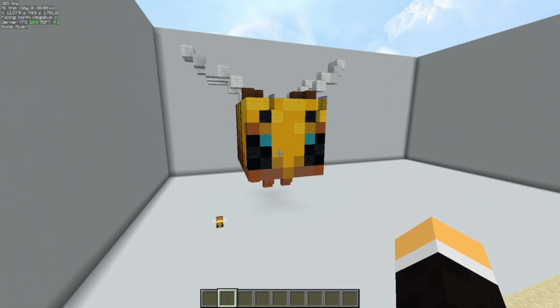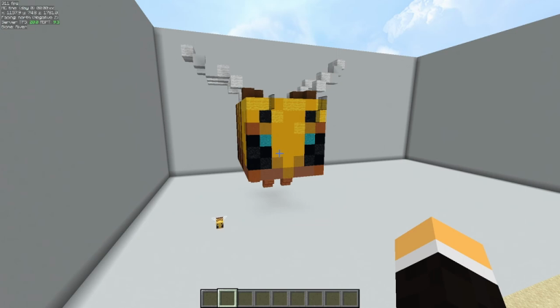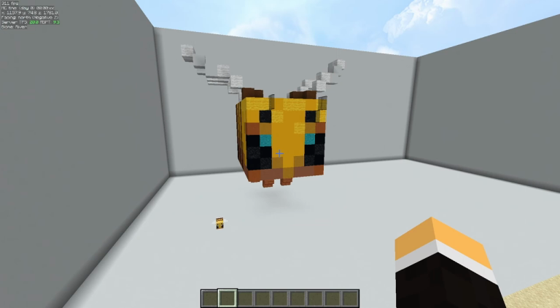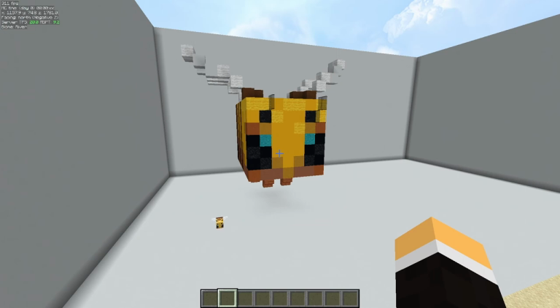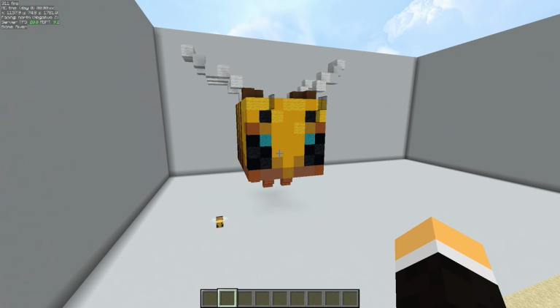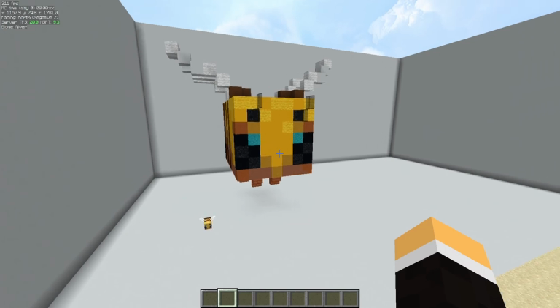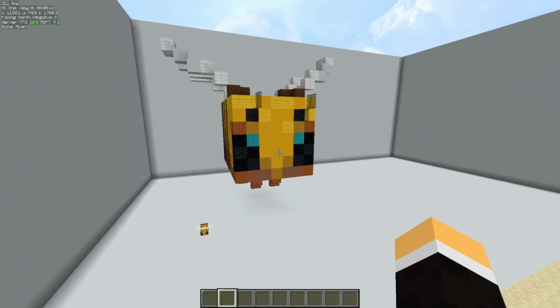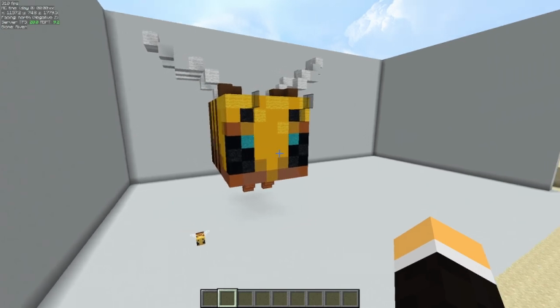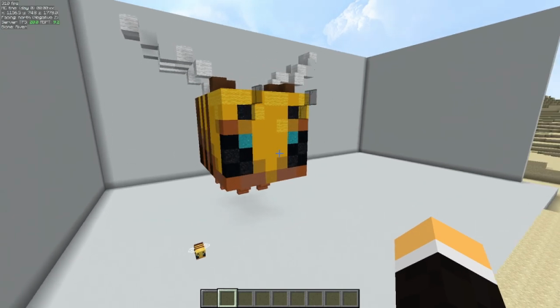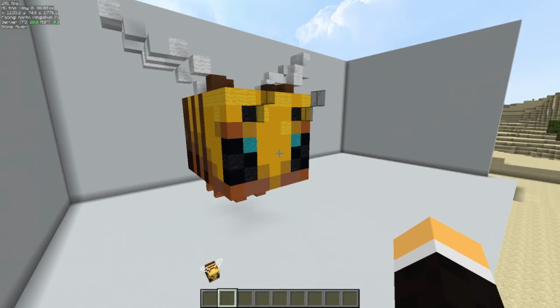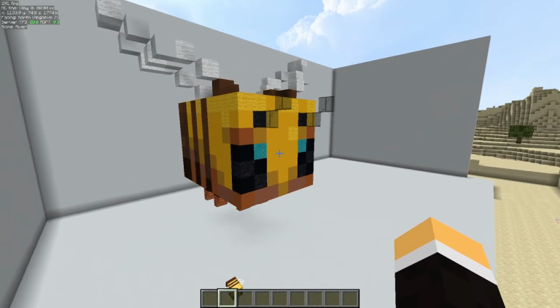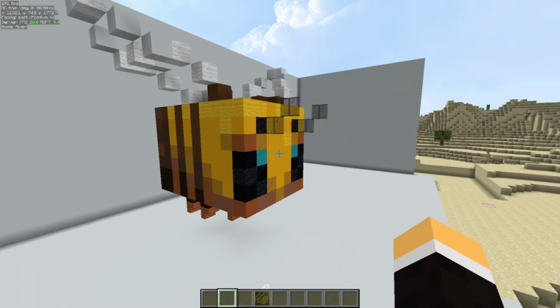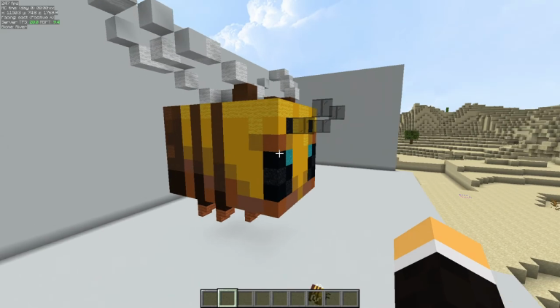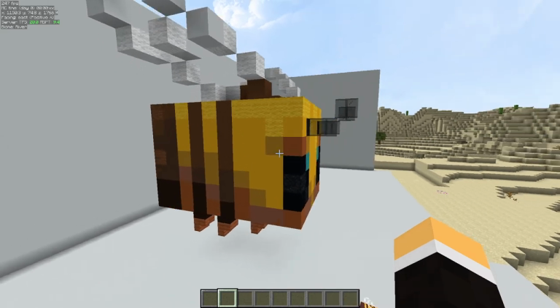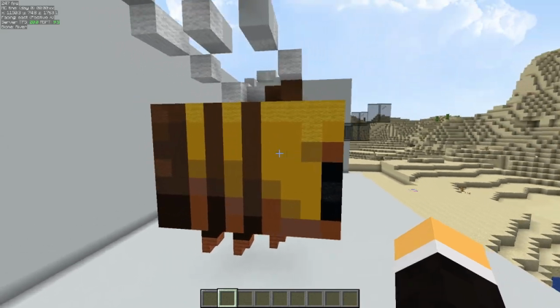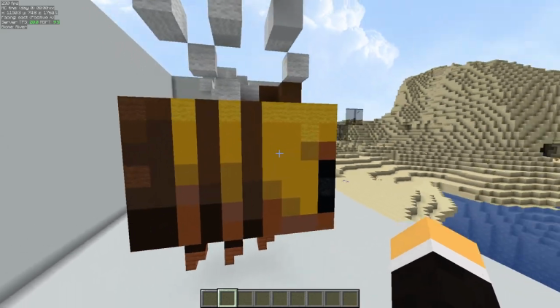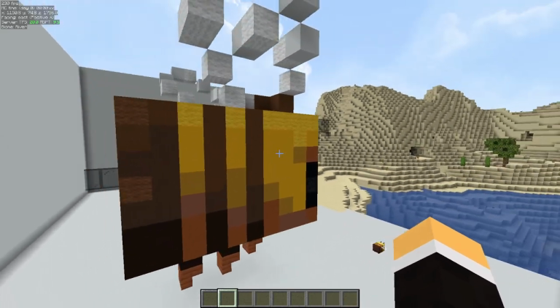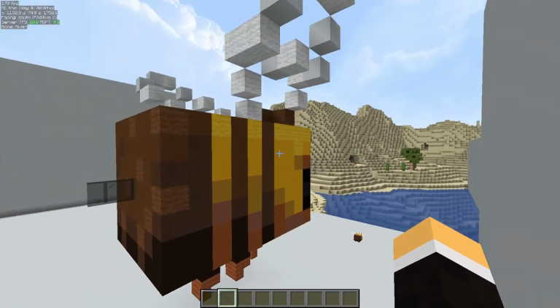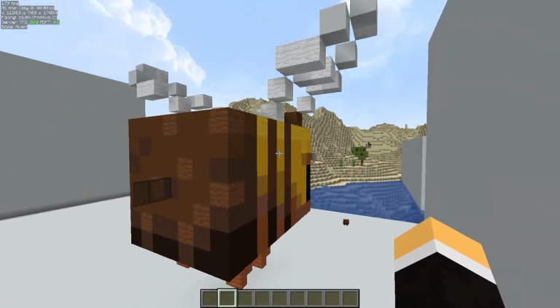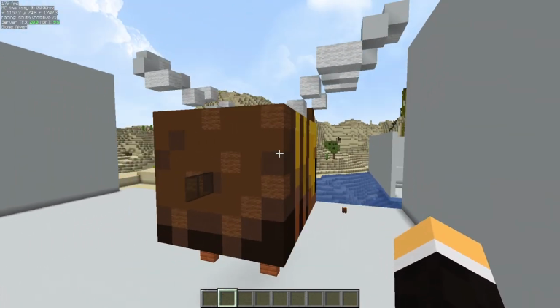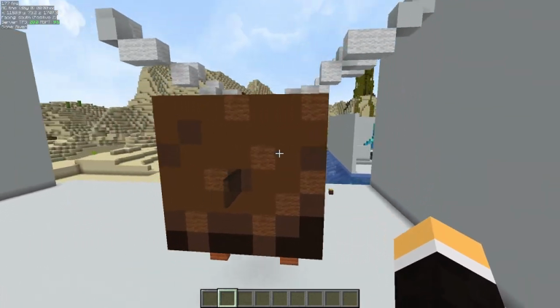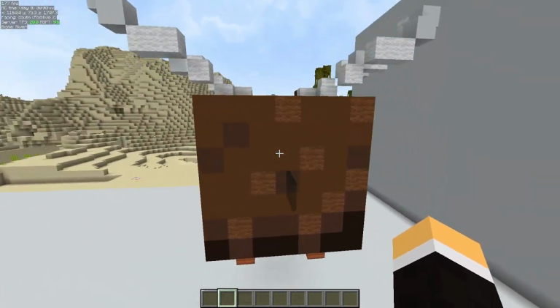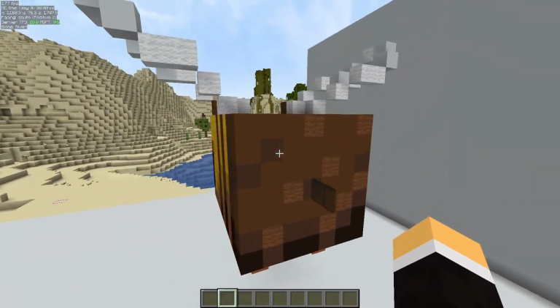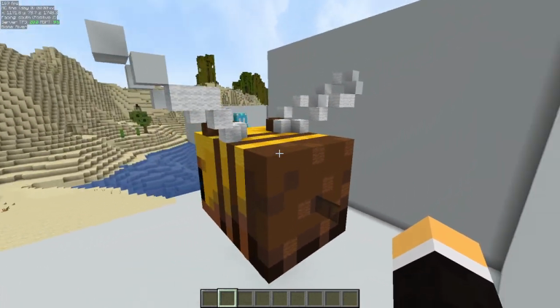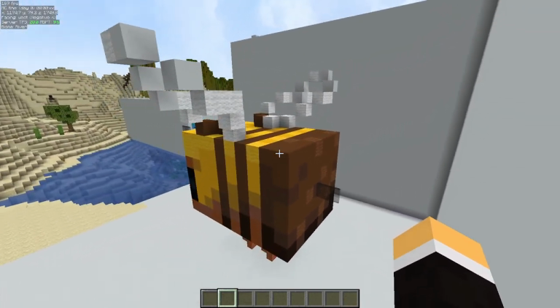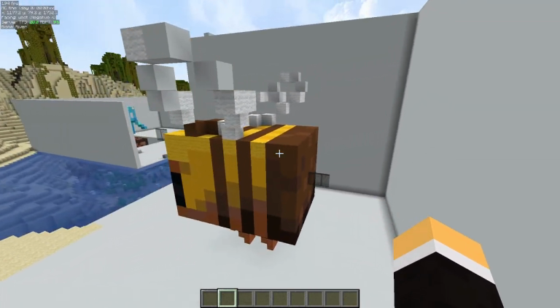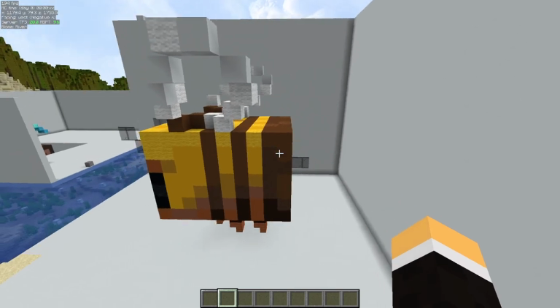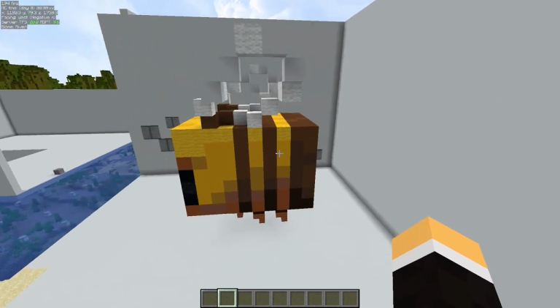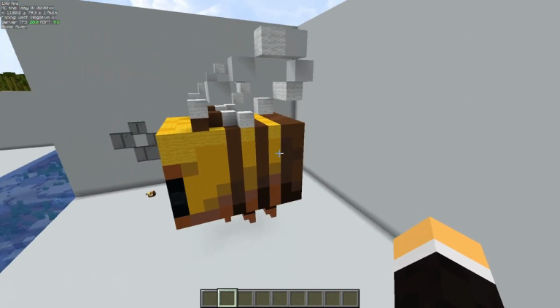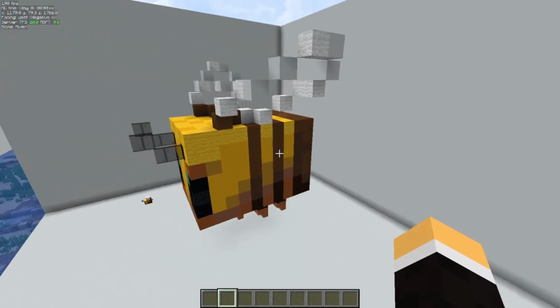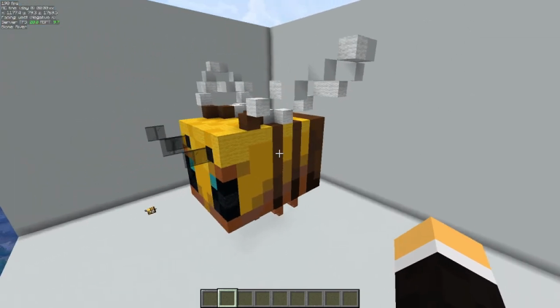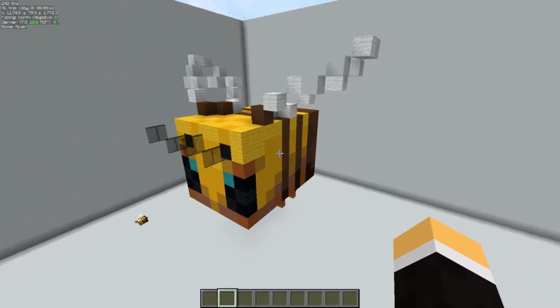Welcome back everyone, VegasFig1965. This is the pixel art build that we will be doing today for this week's video. If you like what you see, stick around and I'll show you how to build it.